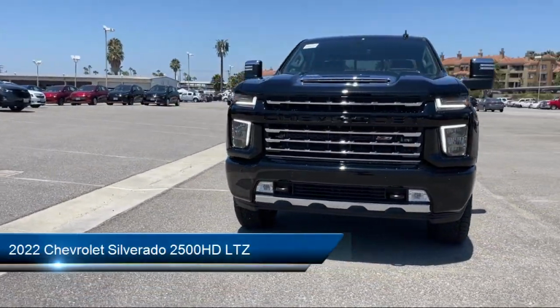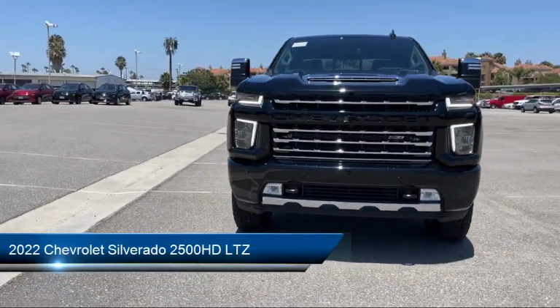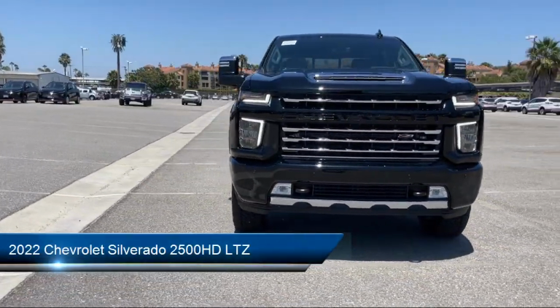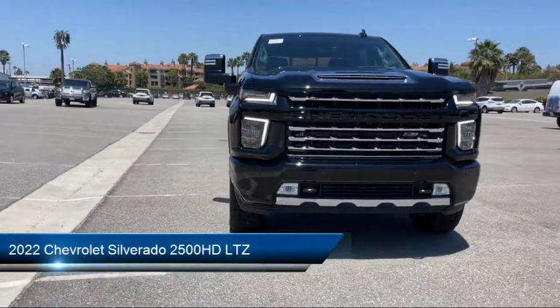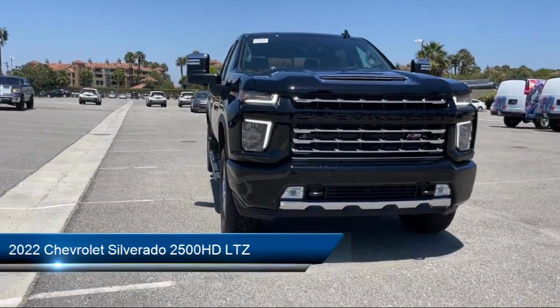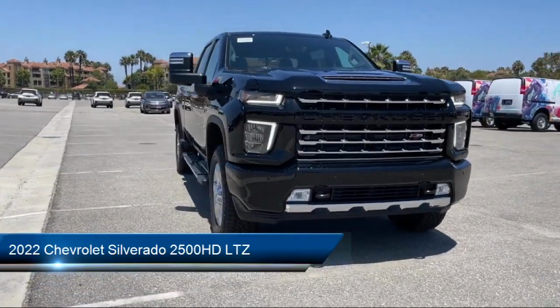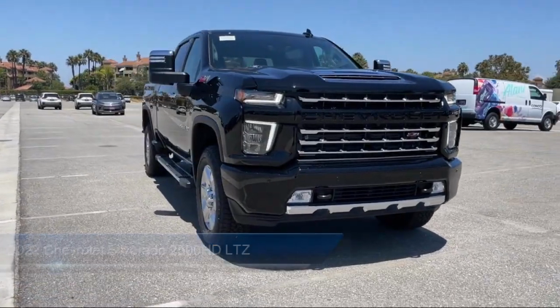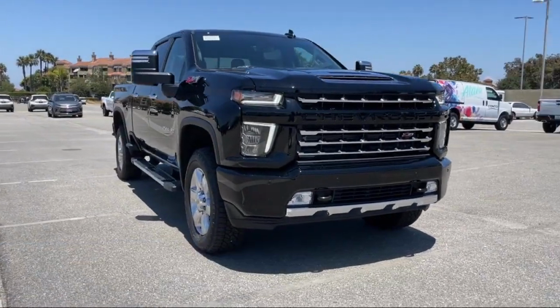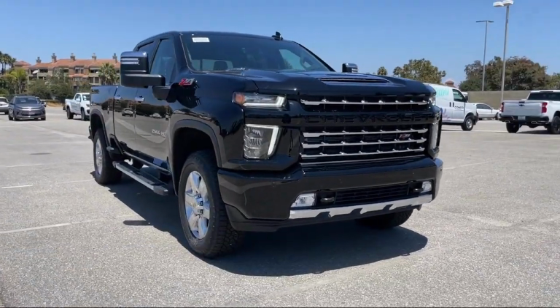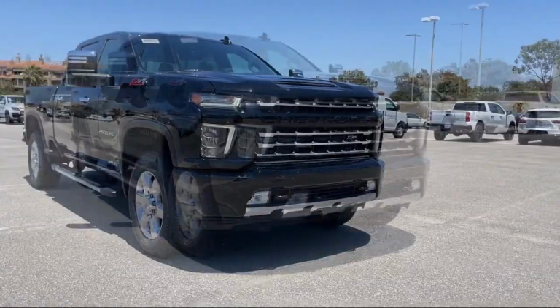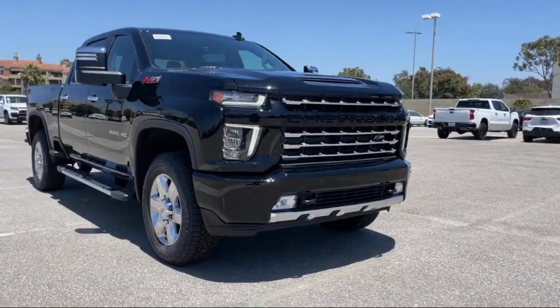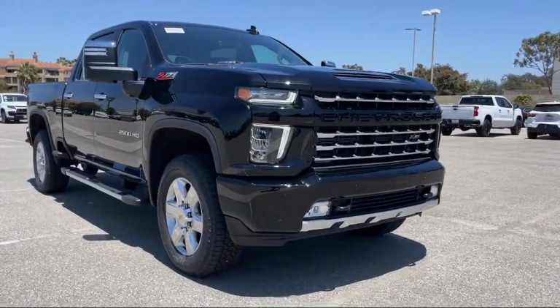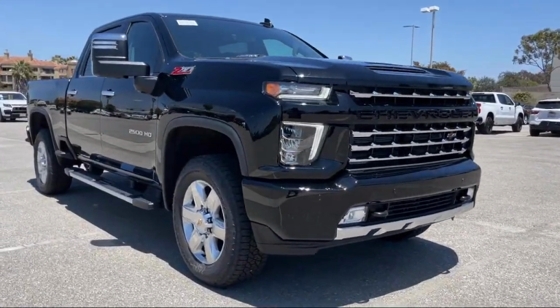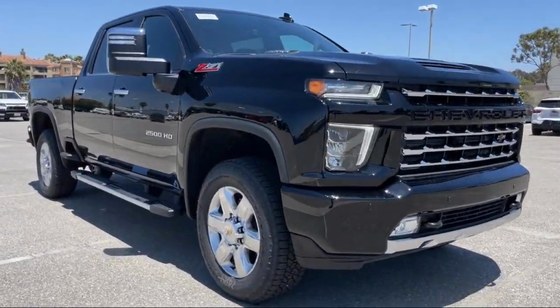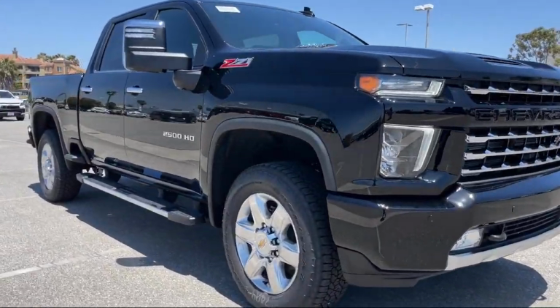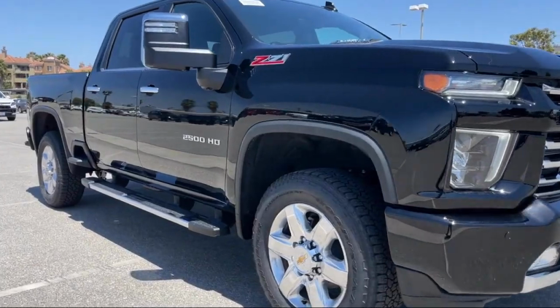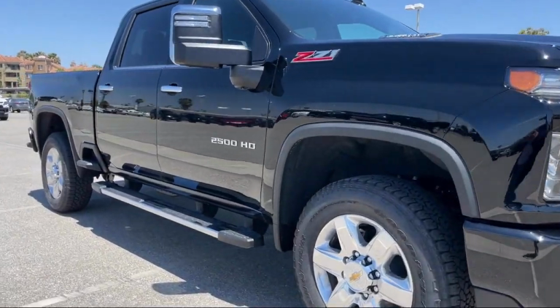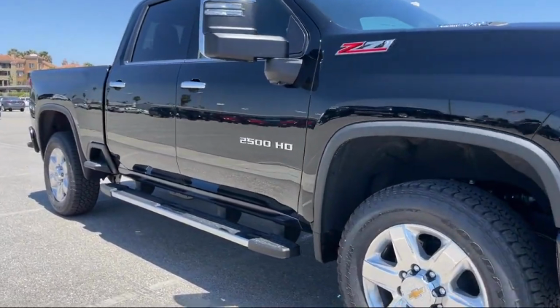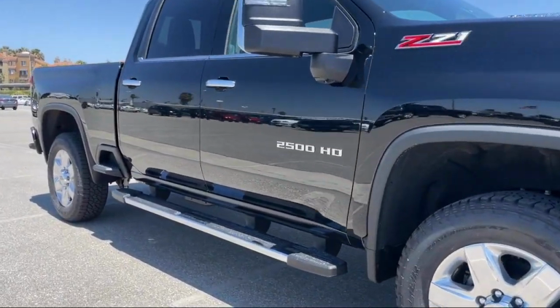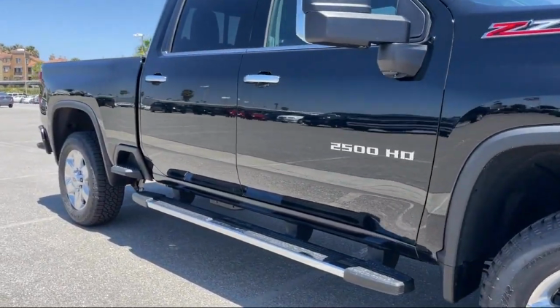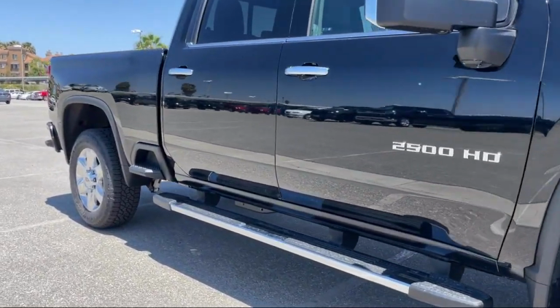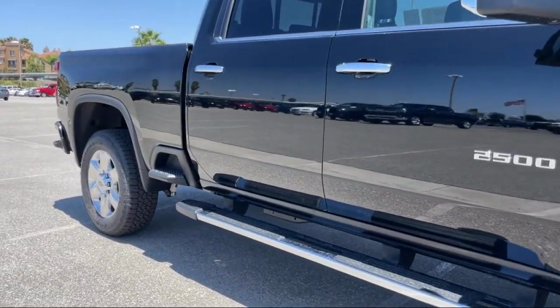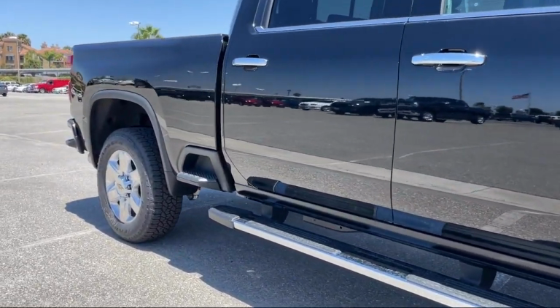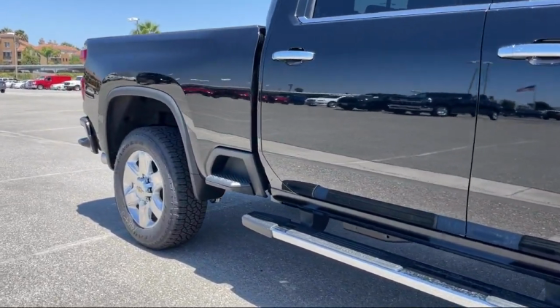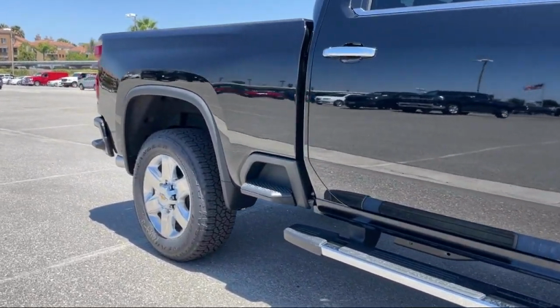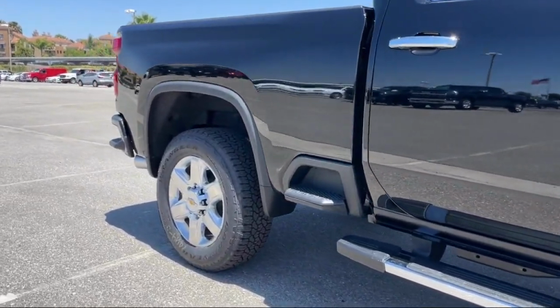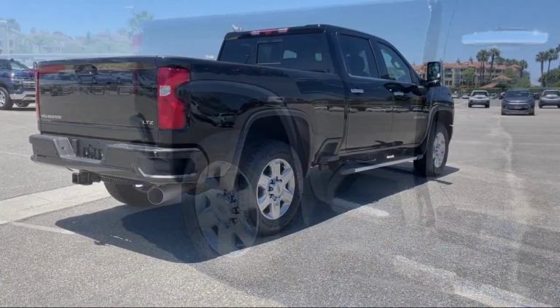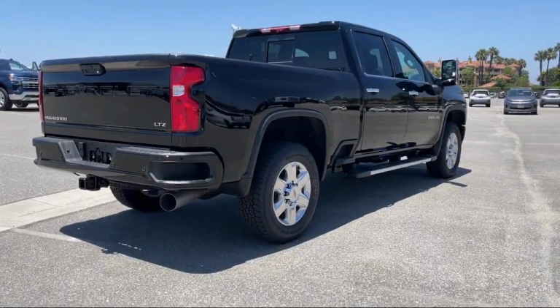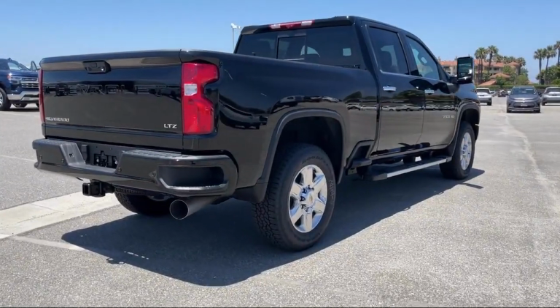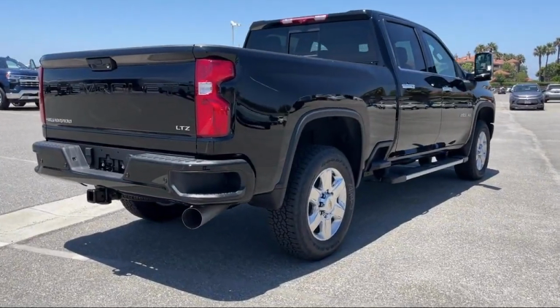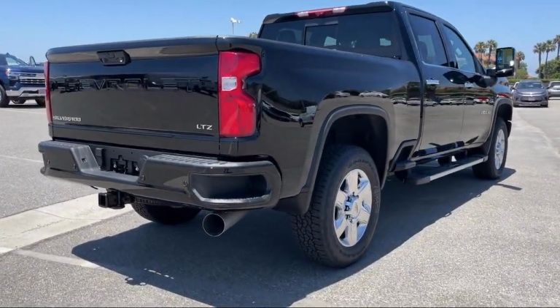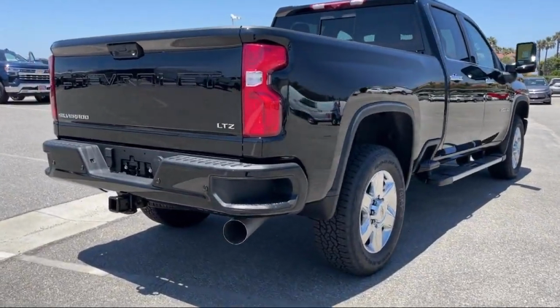It comes equipped with a Duramax 6.6 liter turbocharged diesel V8 engine, smart device integration, LTZ preferred equipment group, navigation, Bluetooth smartphone integration, and four-wheel drive.